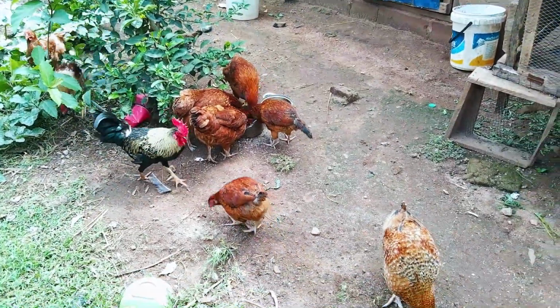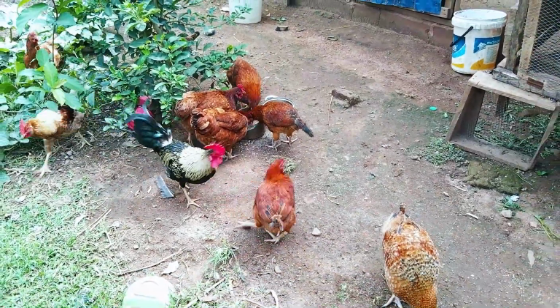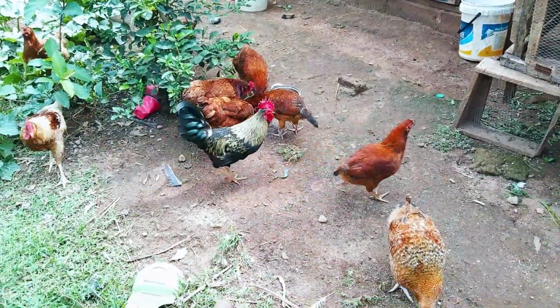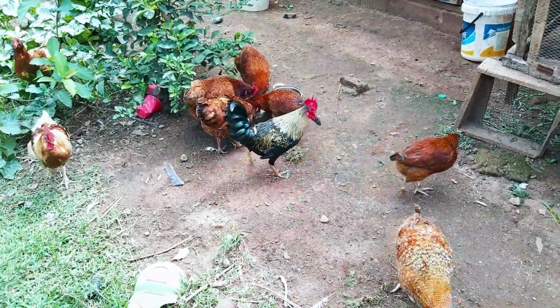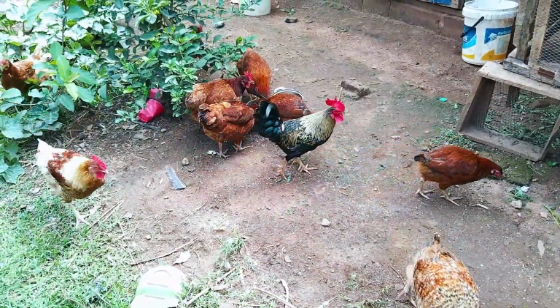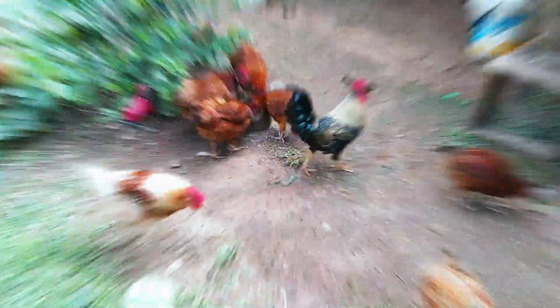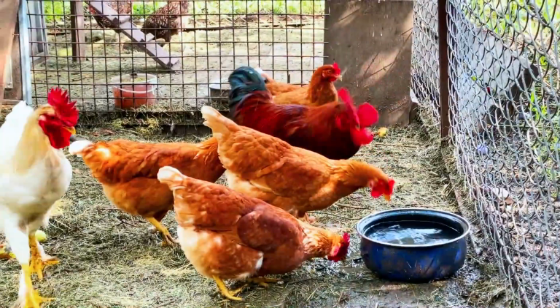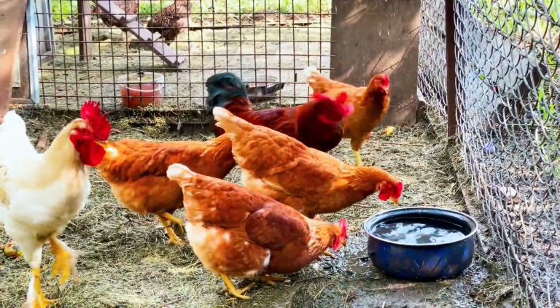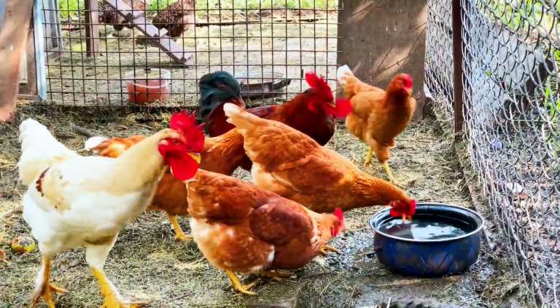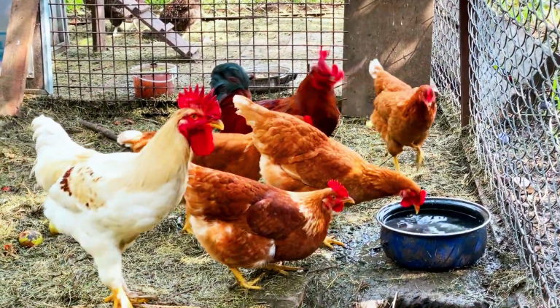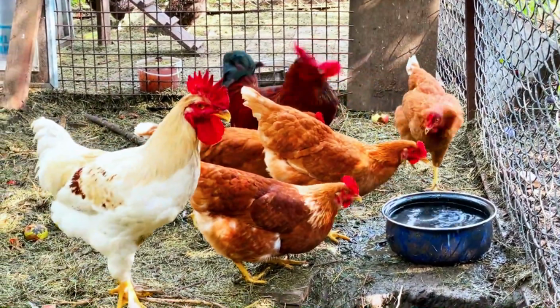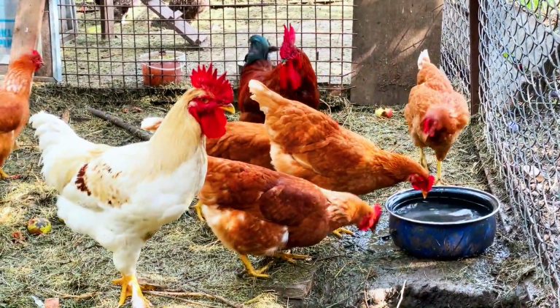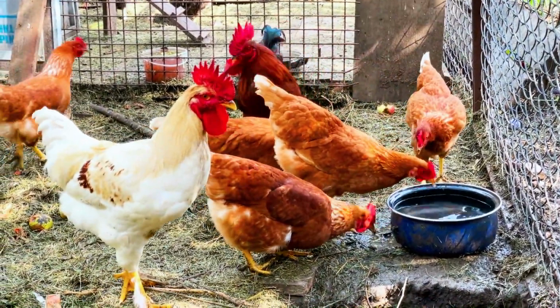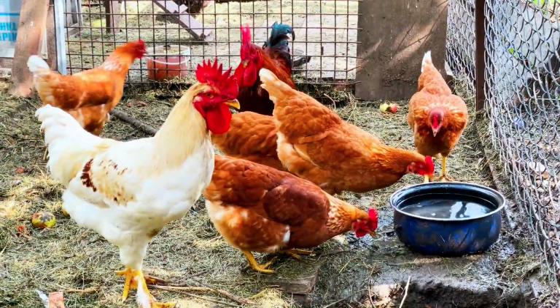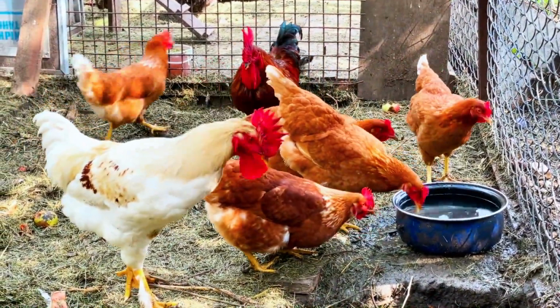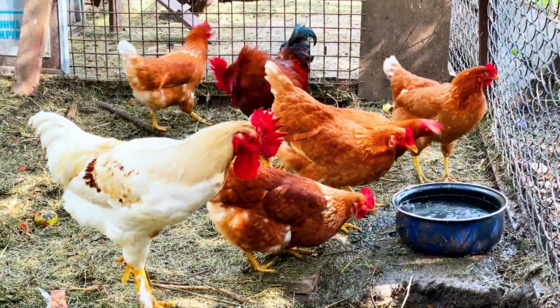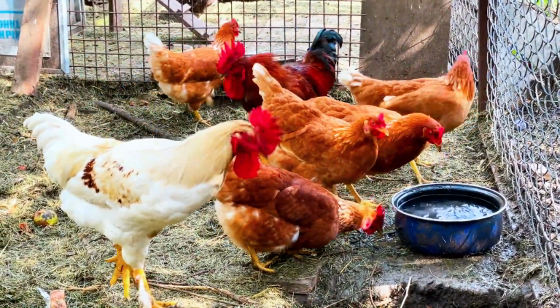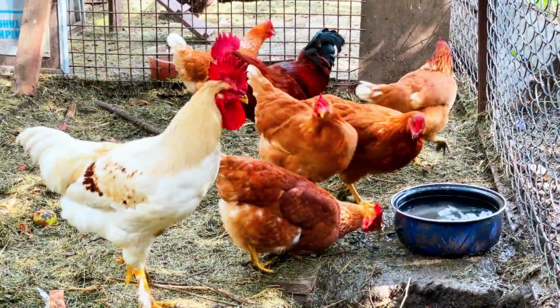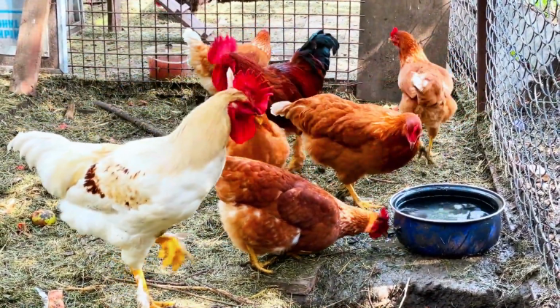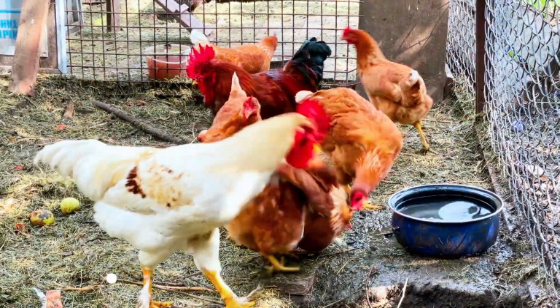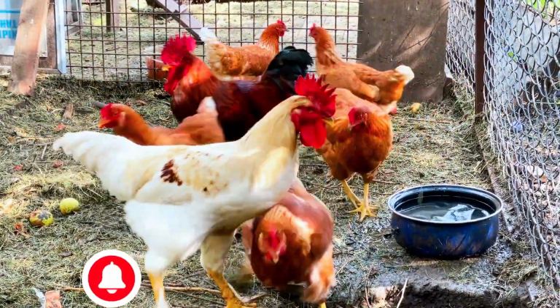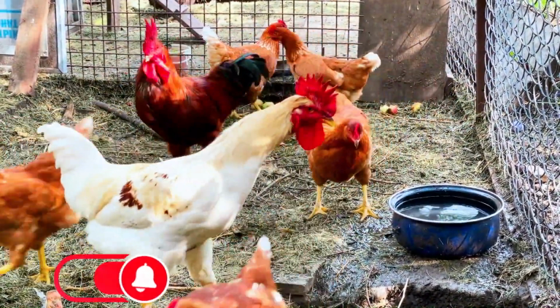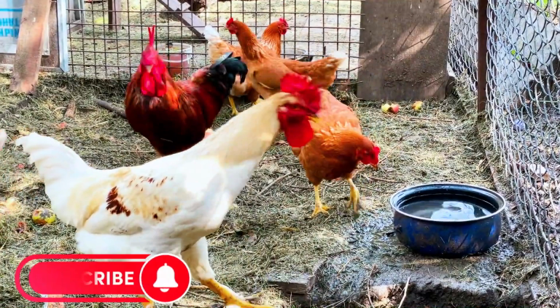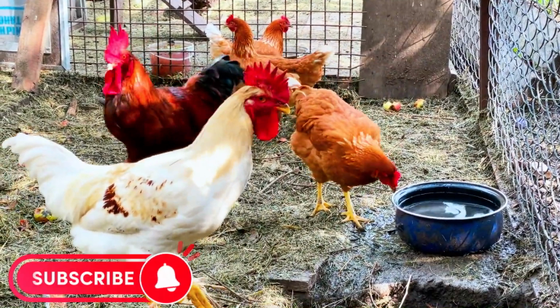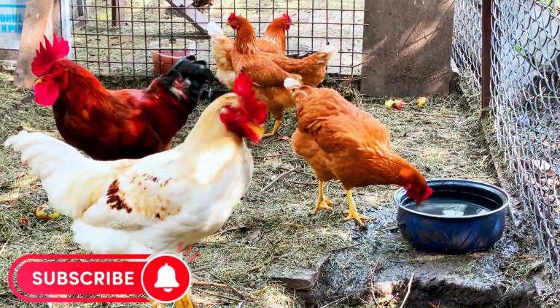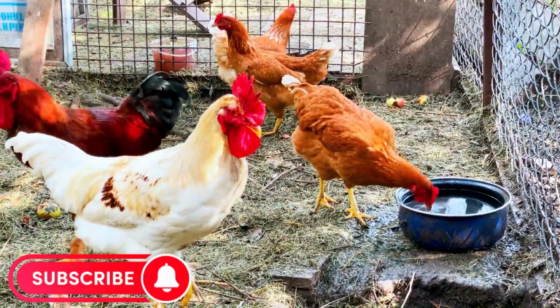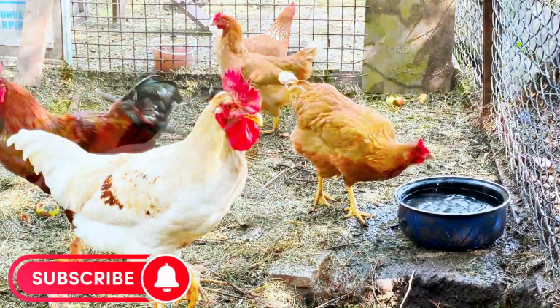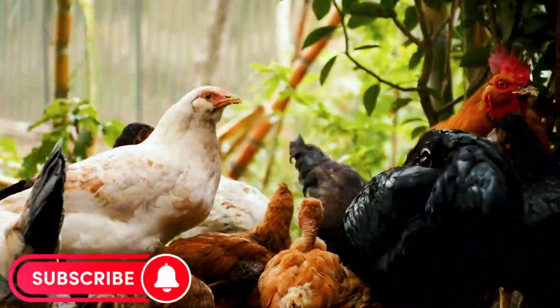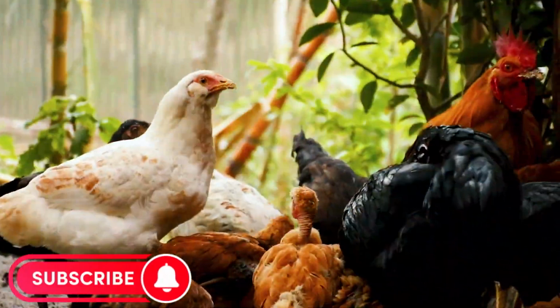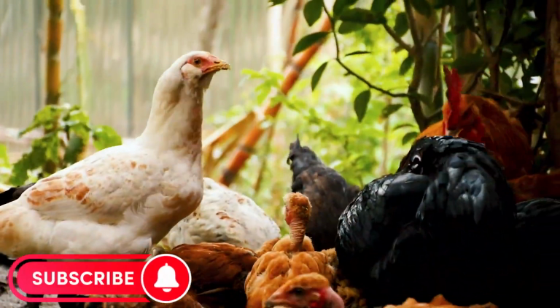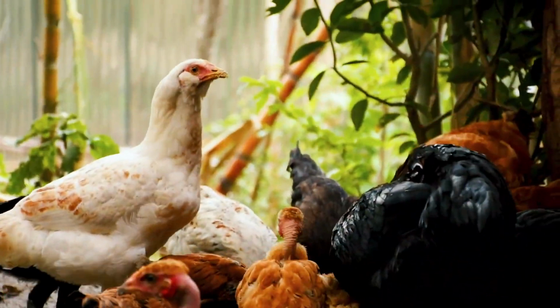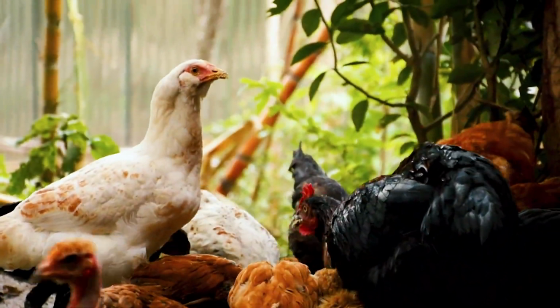Finally, providing your chickens with plenty of clean water is essential for keeping them hydrated and healthy. A lack of water can lead to decreased egg production, so make sure to provide fresh water daily.